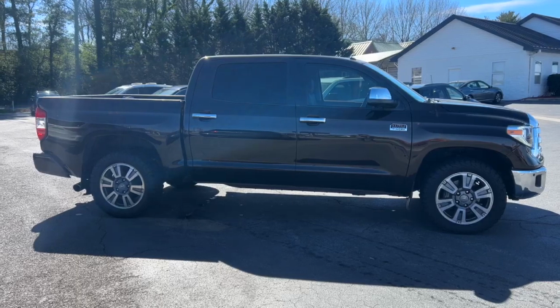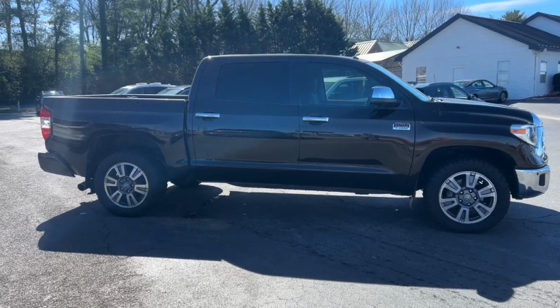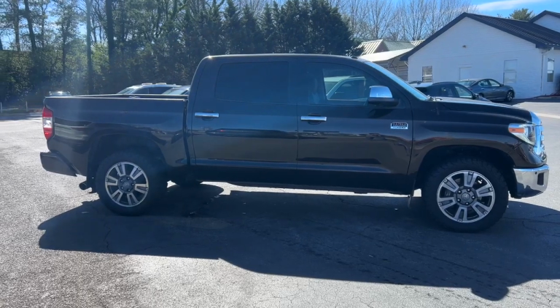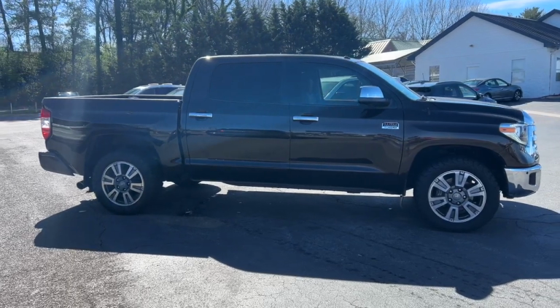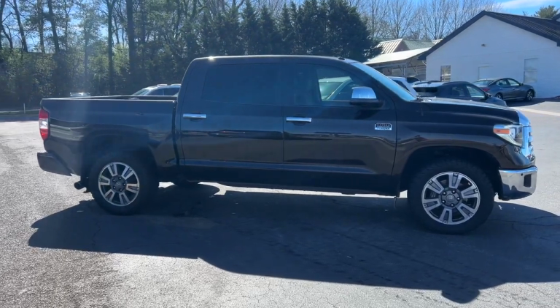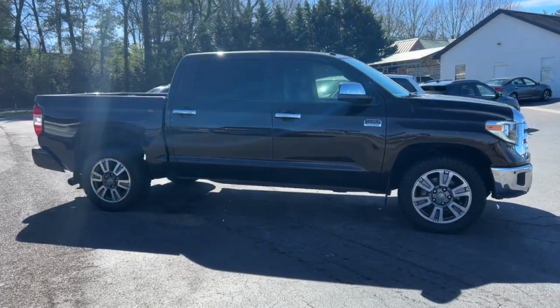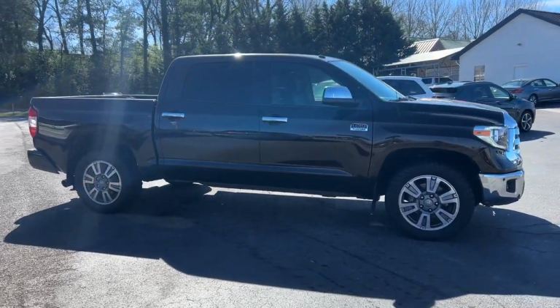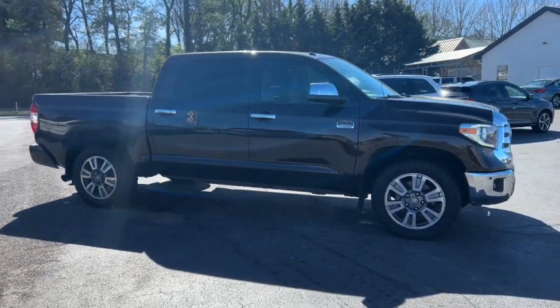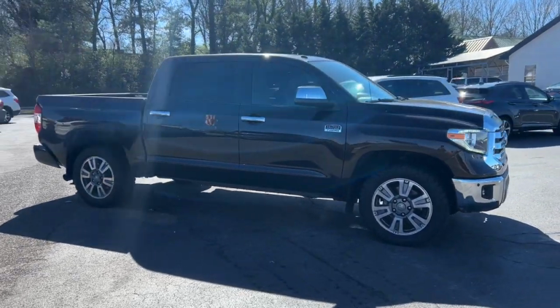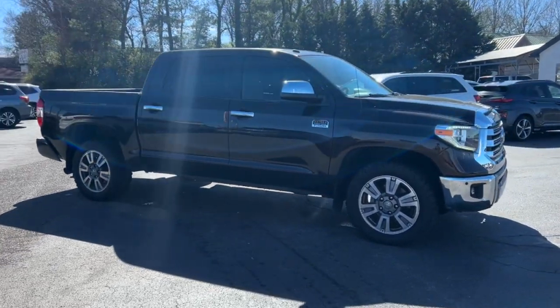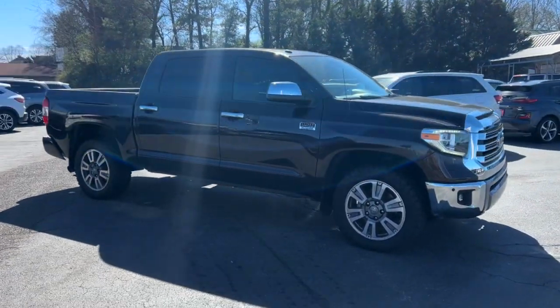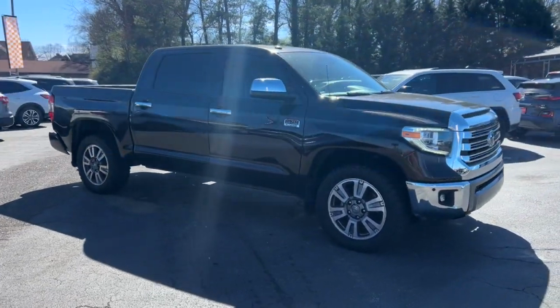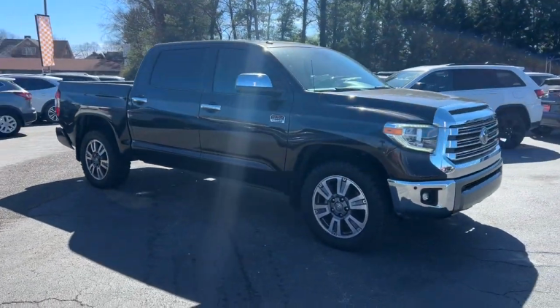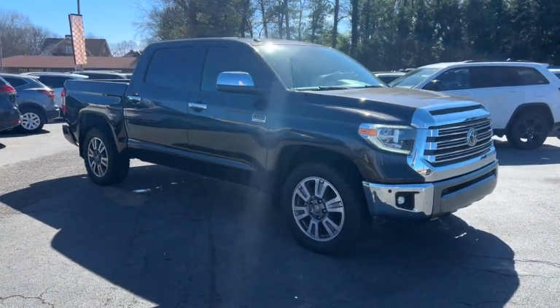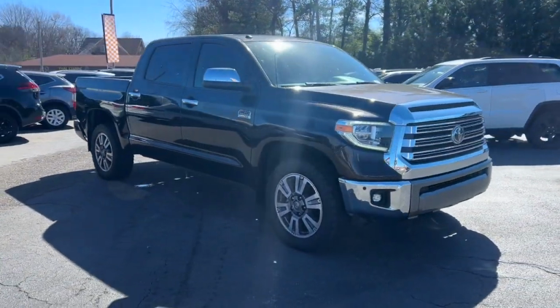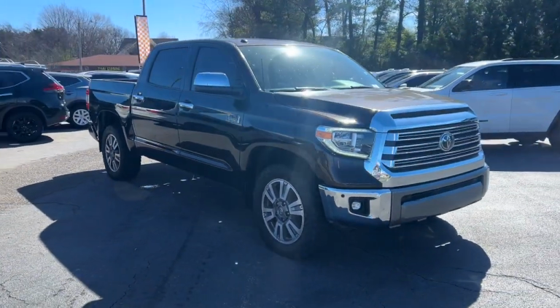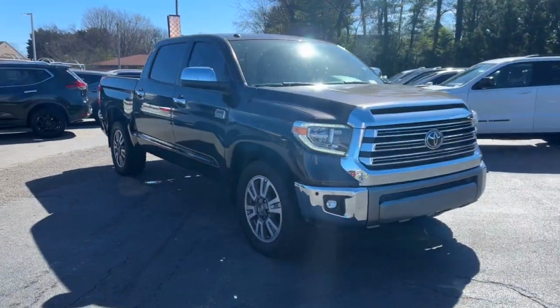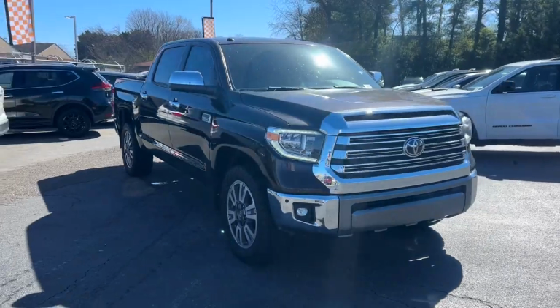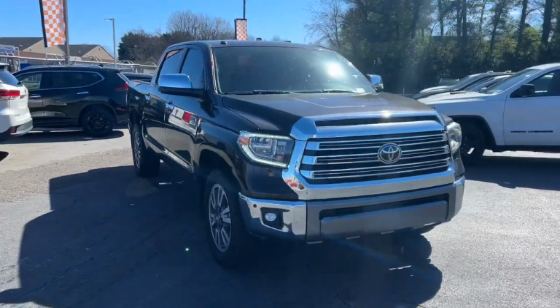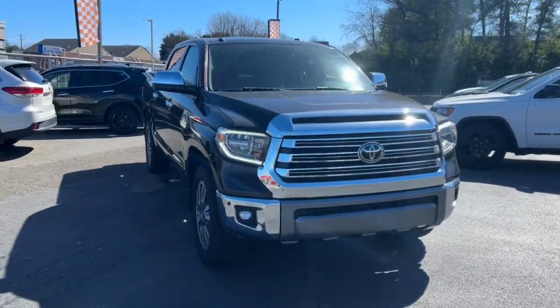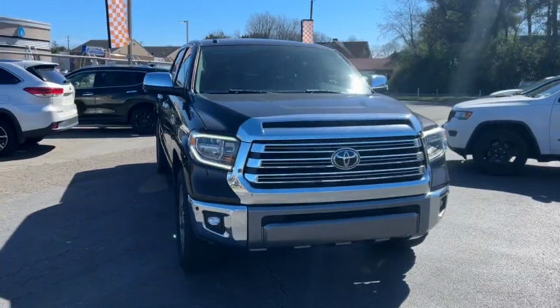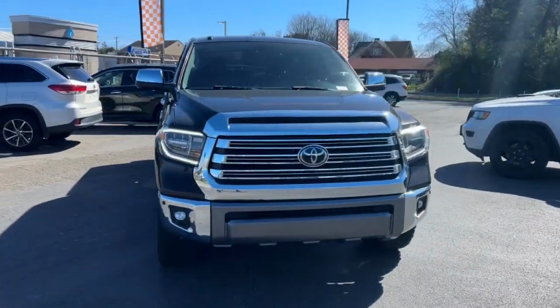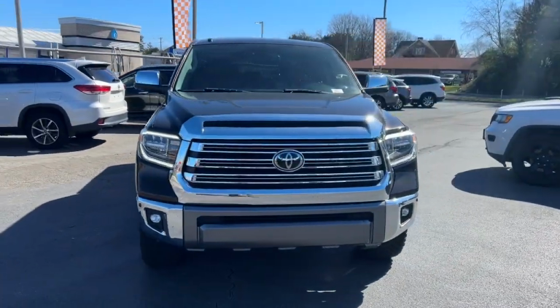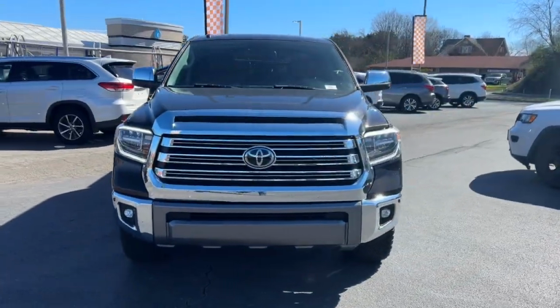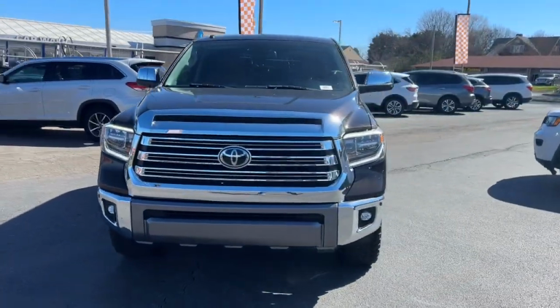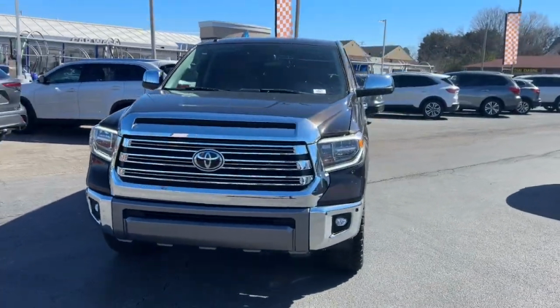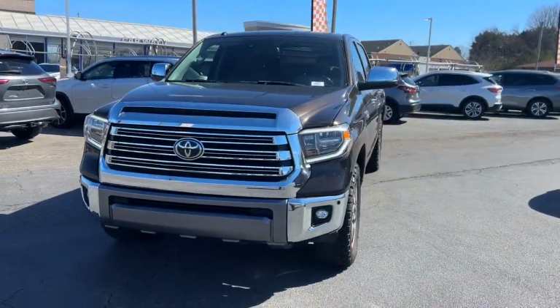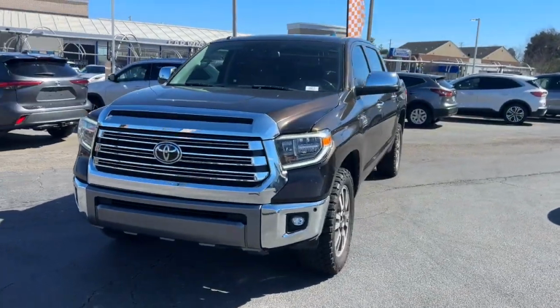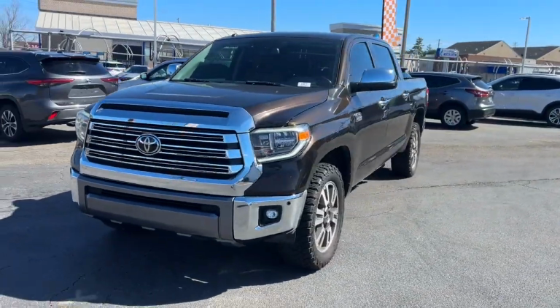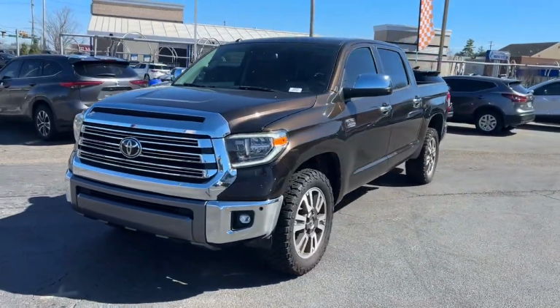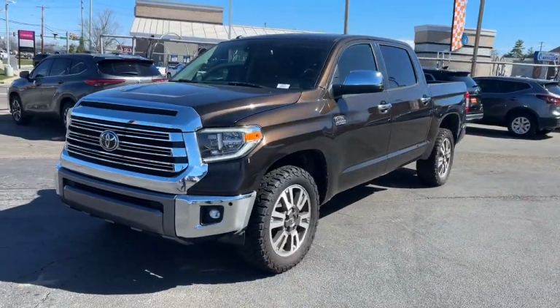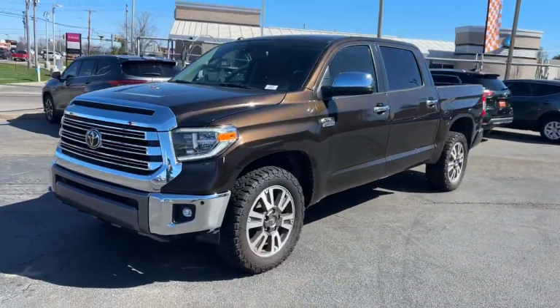Go home happy with the 2018 Toyota Tundra. This vehicle is an outstanding buy with fewer than 110,000 miles on the odometer.